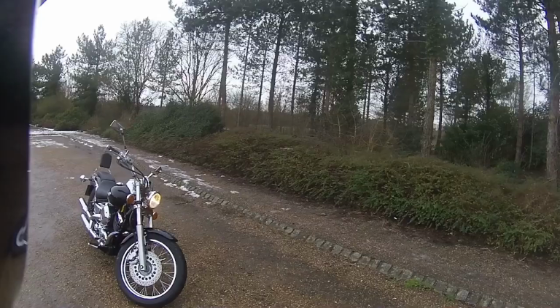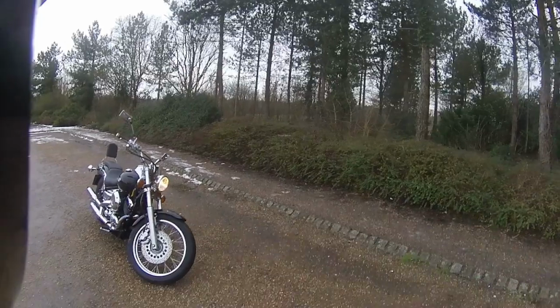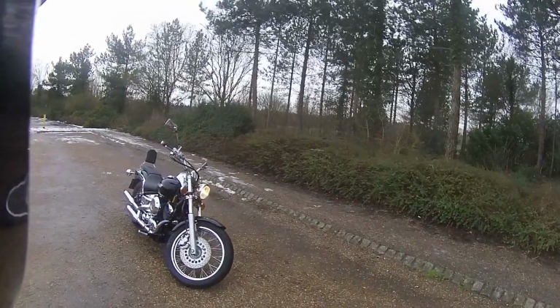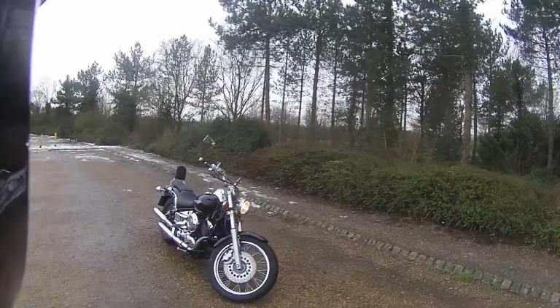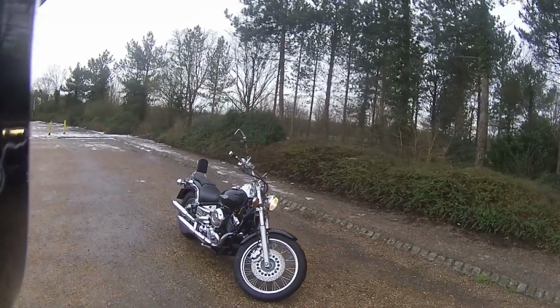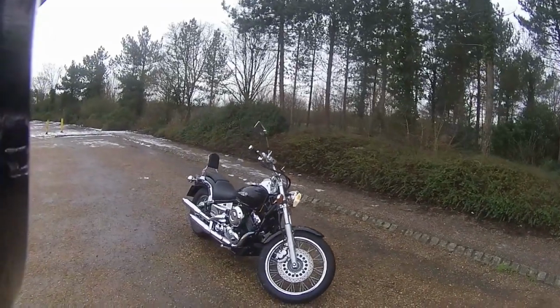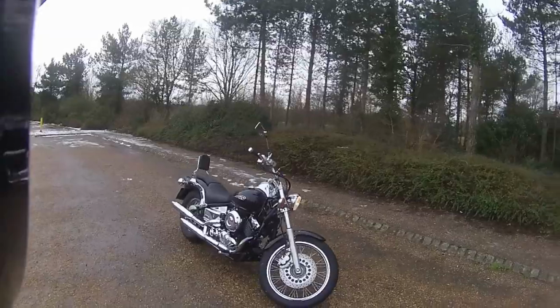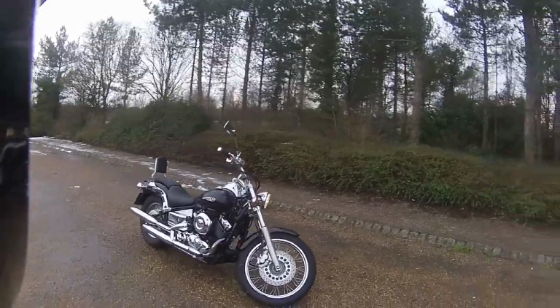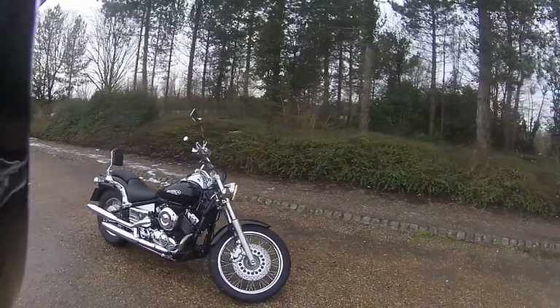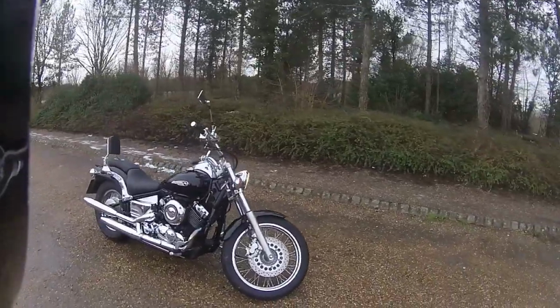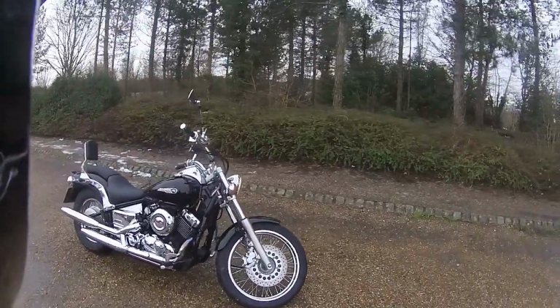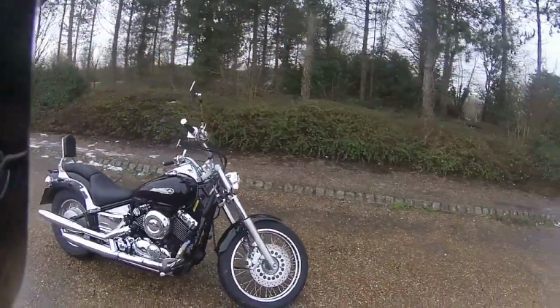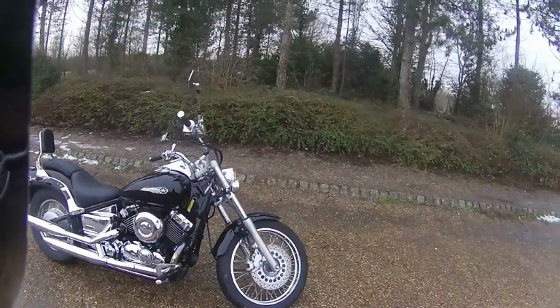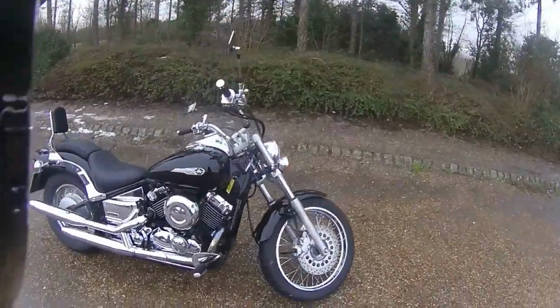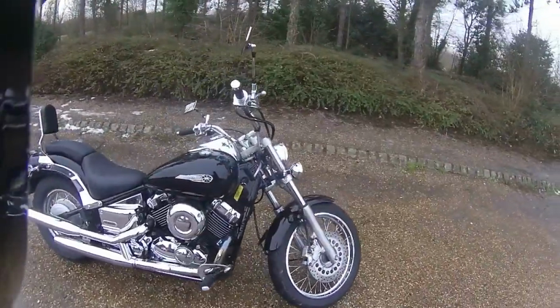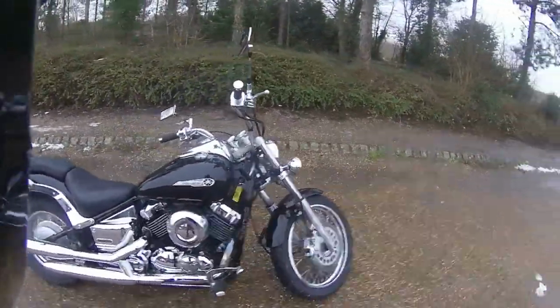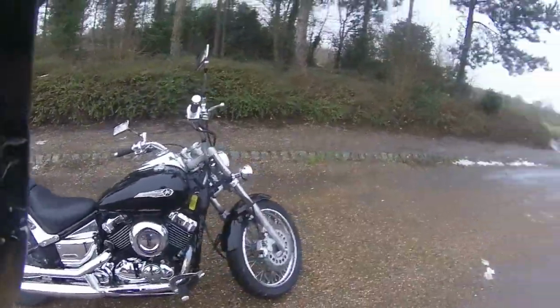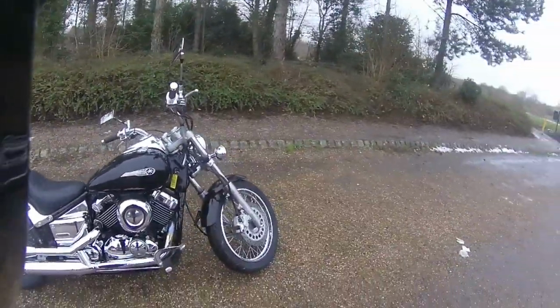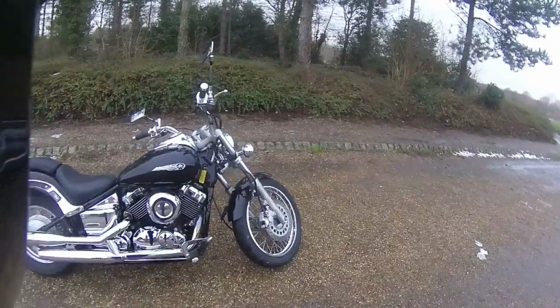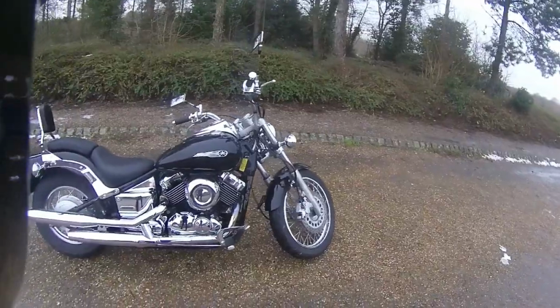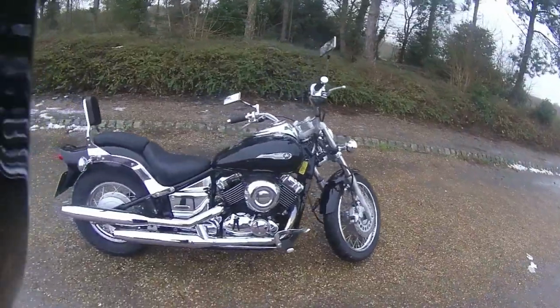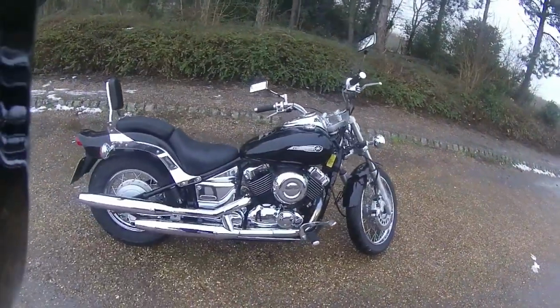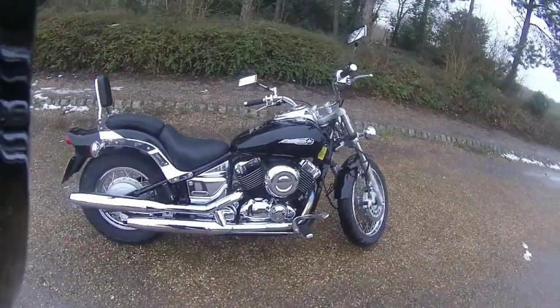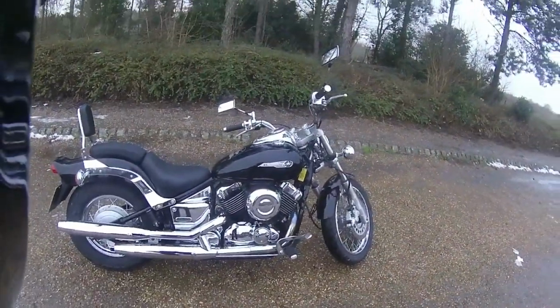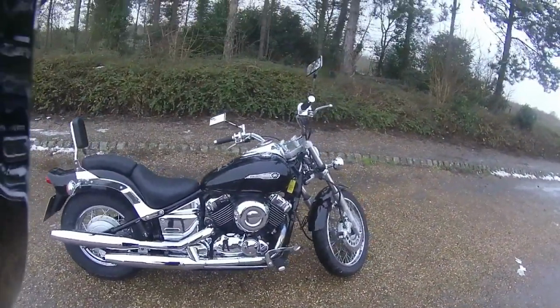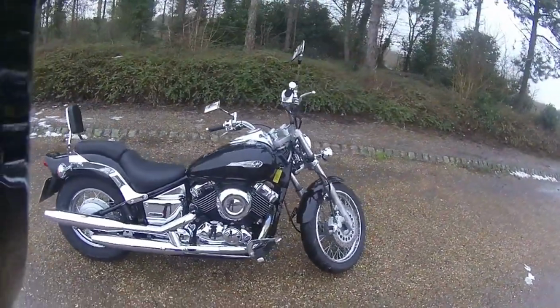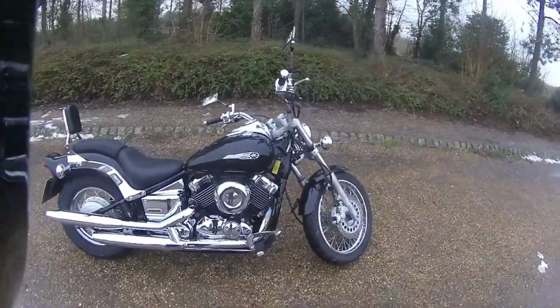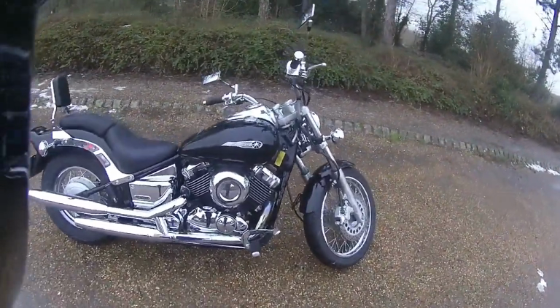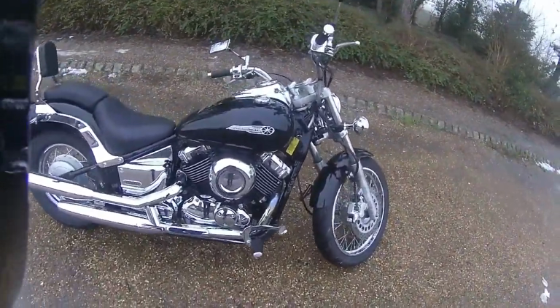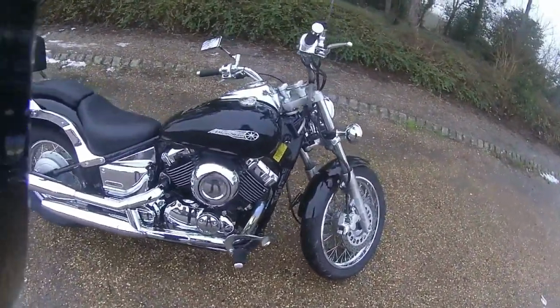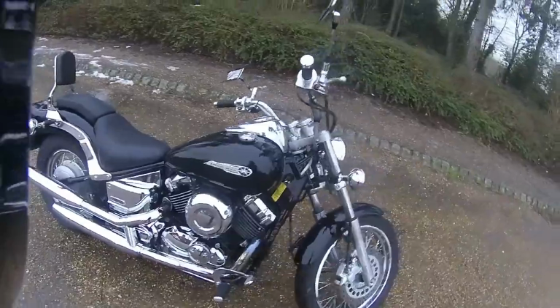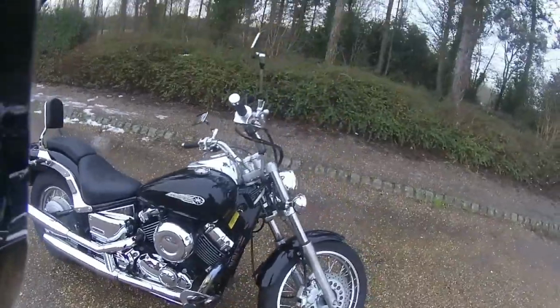Hello, welcome along today to Eclipse Car and Motorcycle Sales. Just check this out — Yamaha Dragstar XV650, just two and a half thousand miles on it. And just check out the amount of chrome — that chrome is in absolutely perfect condition.